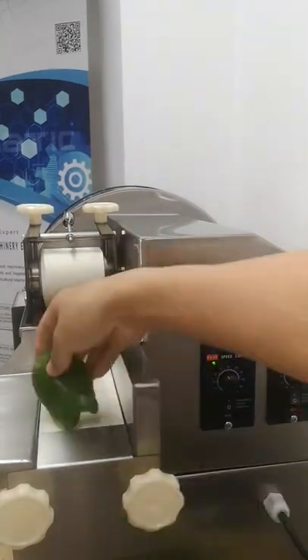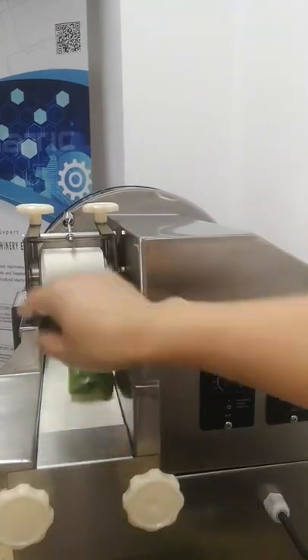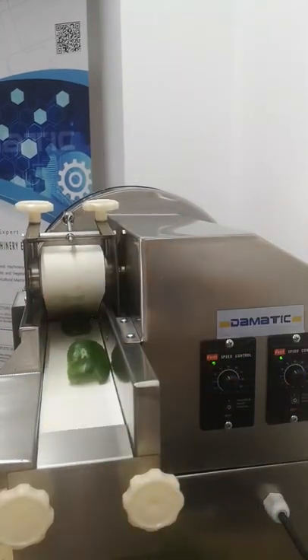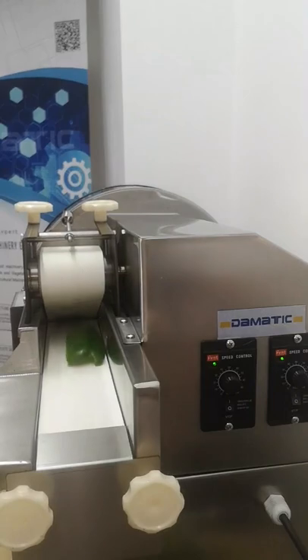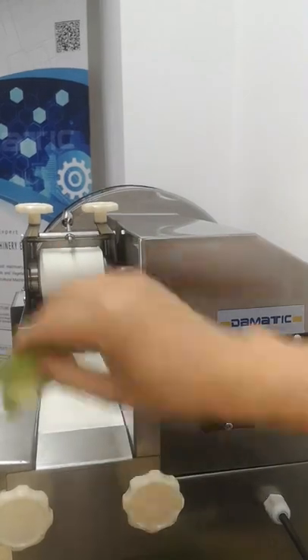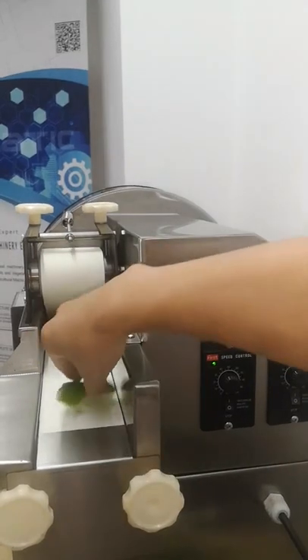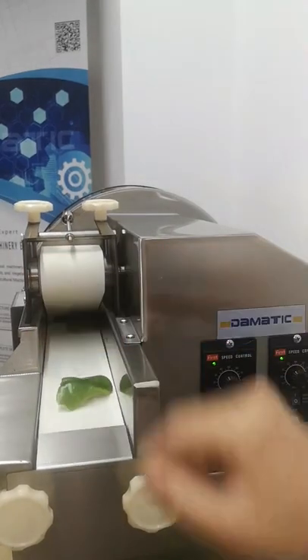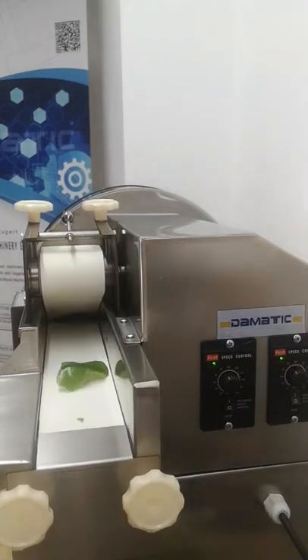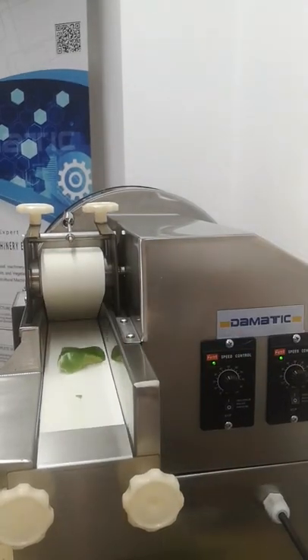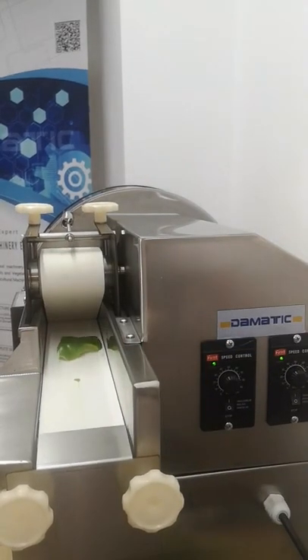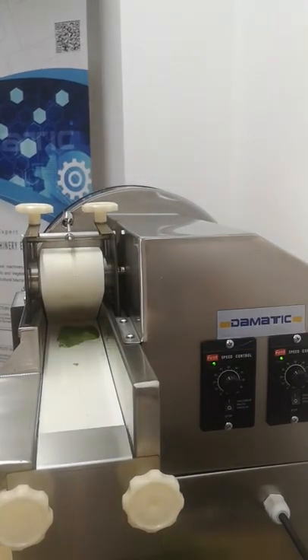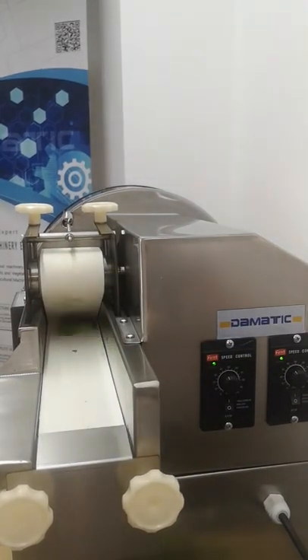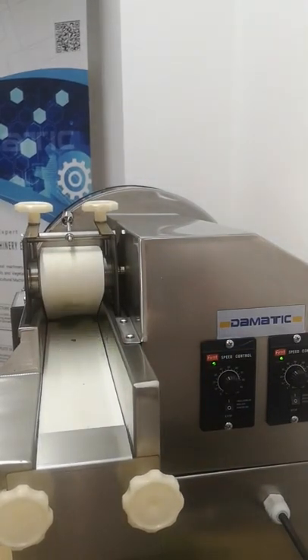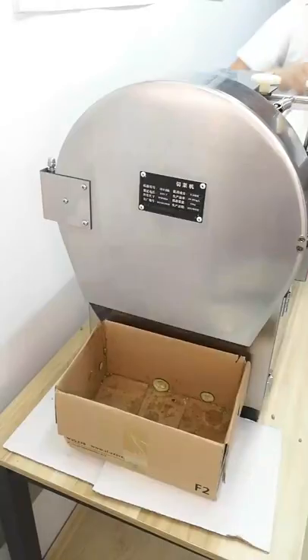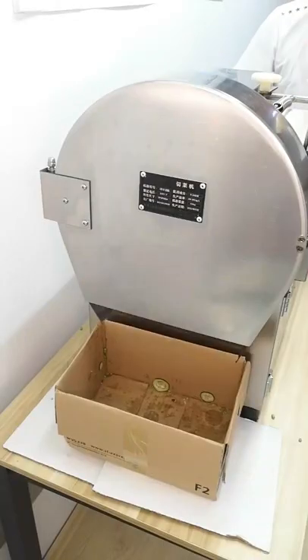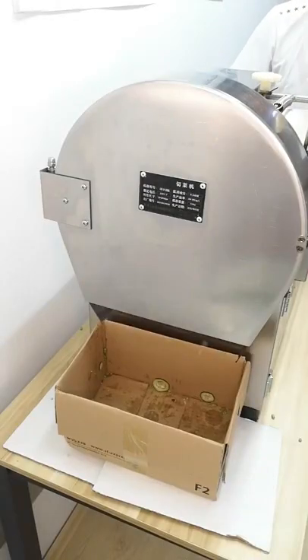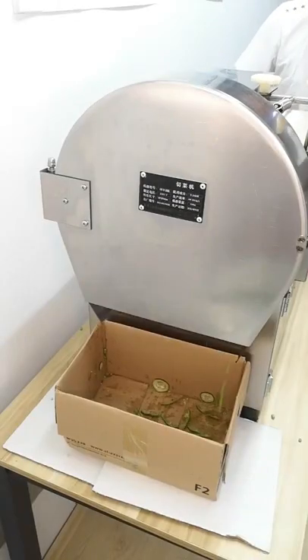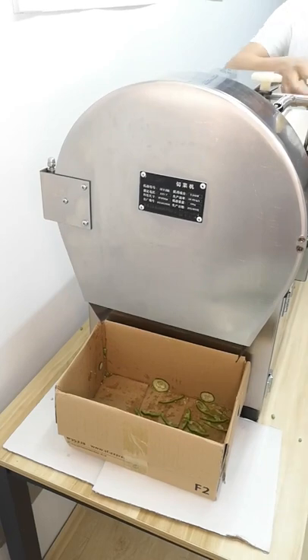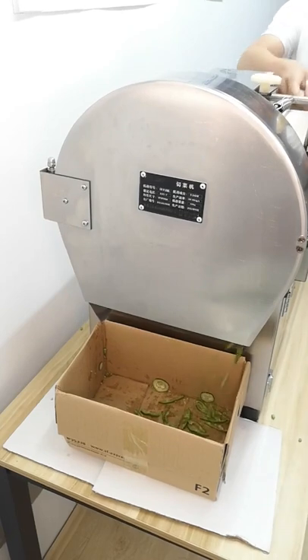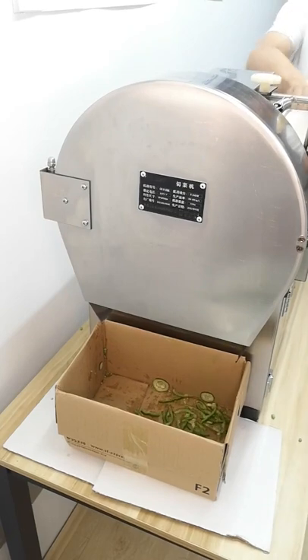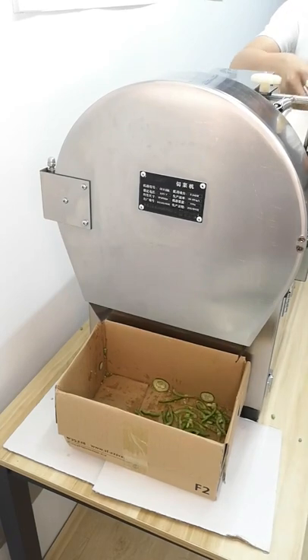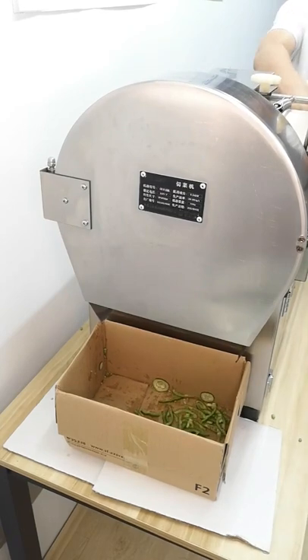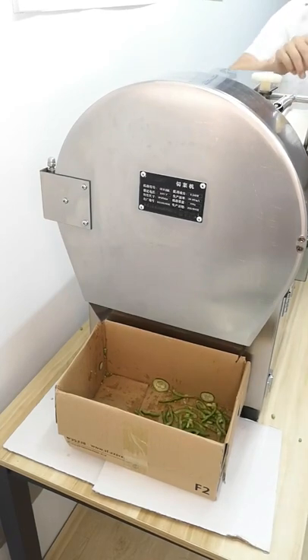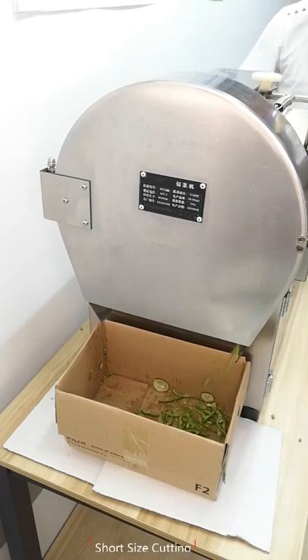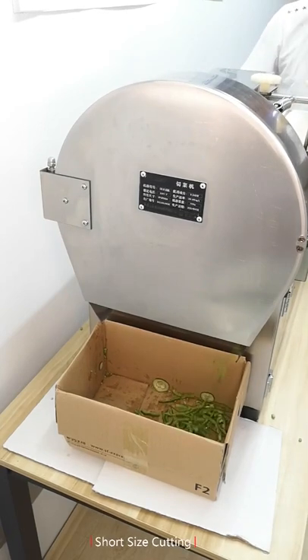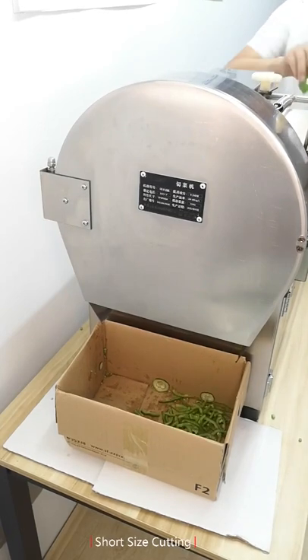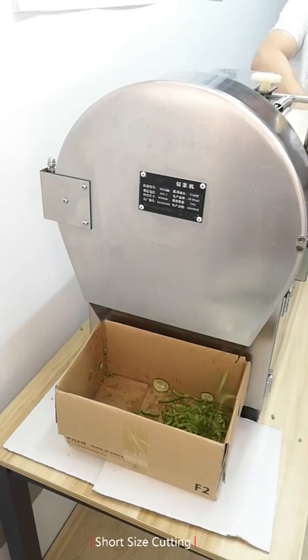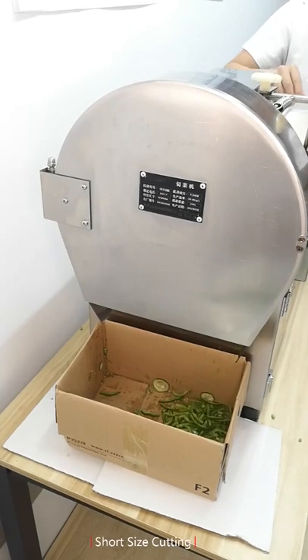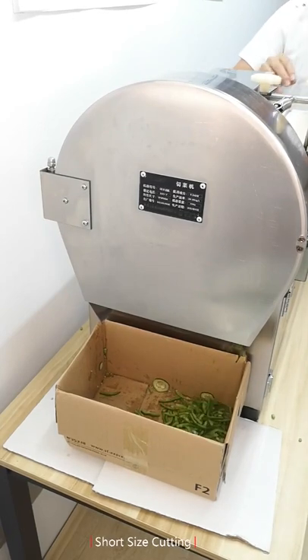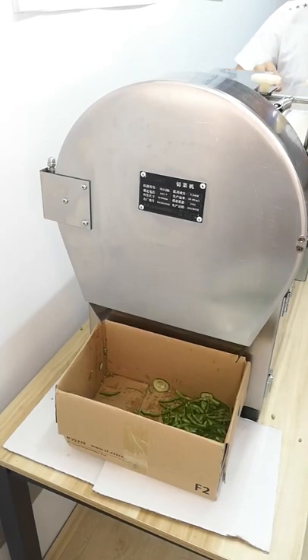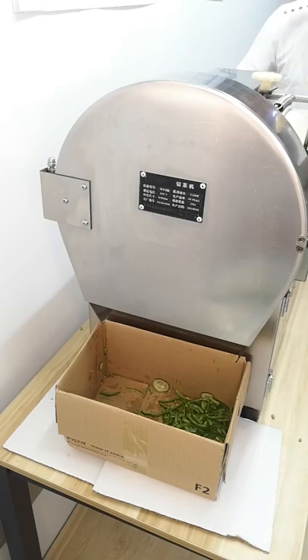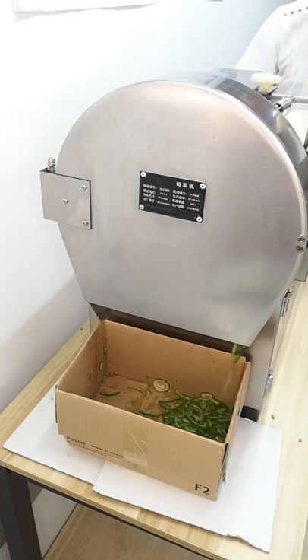Before the test we have to pre-process these green bell peppers: remove the stems and seeds, then divide them into pieces for easy machine cut.